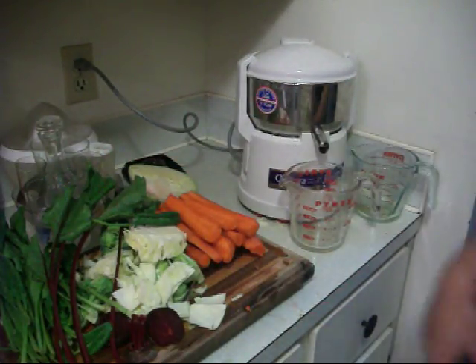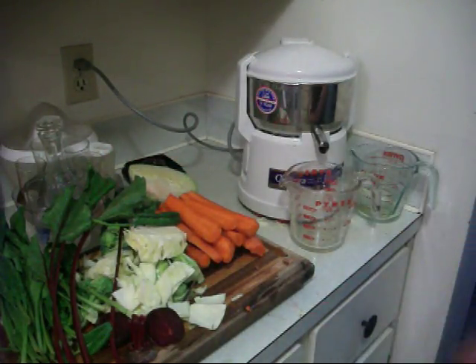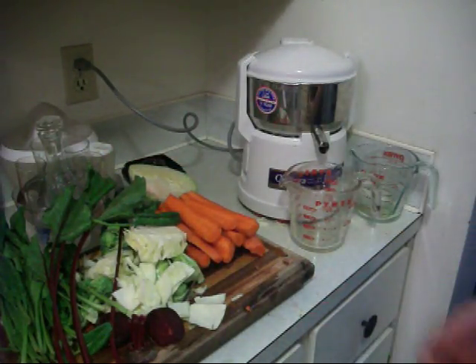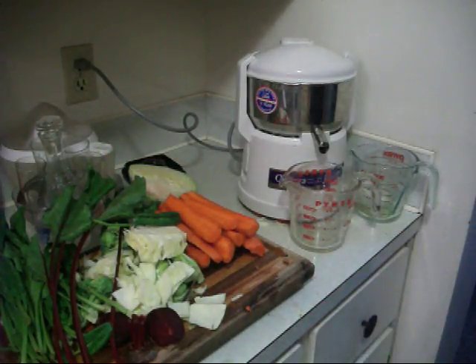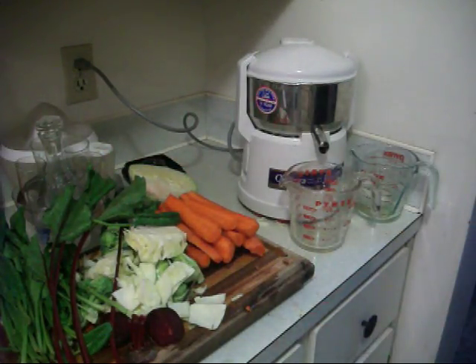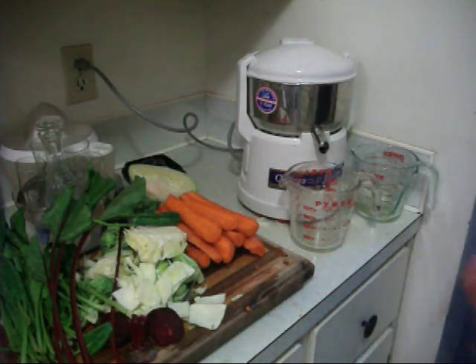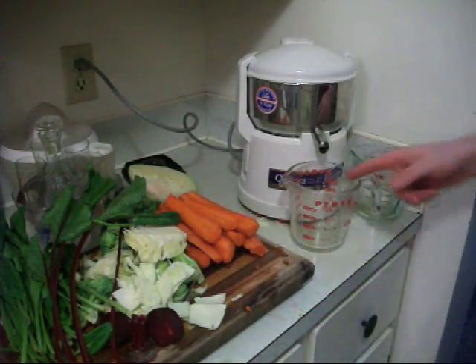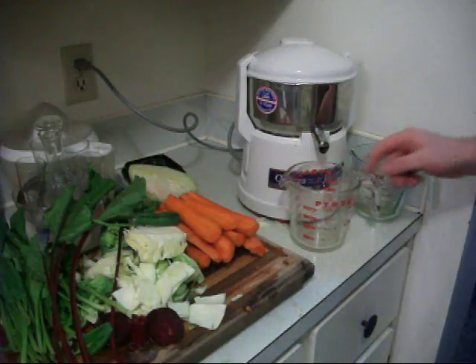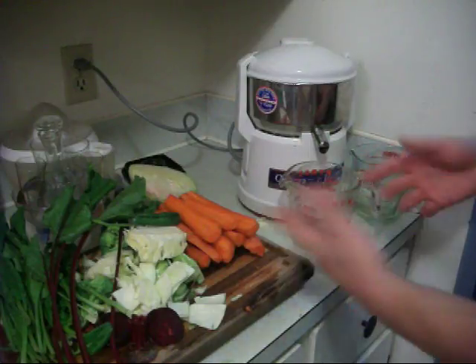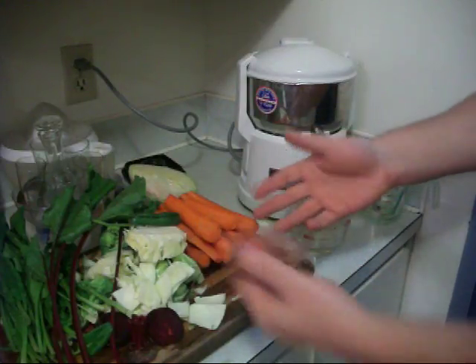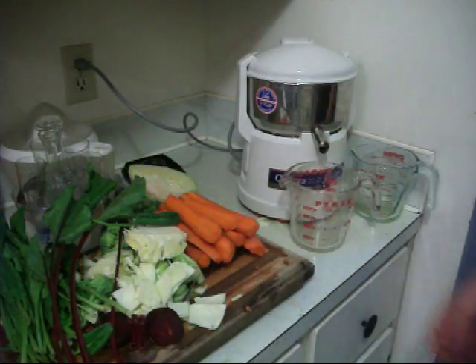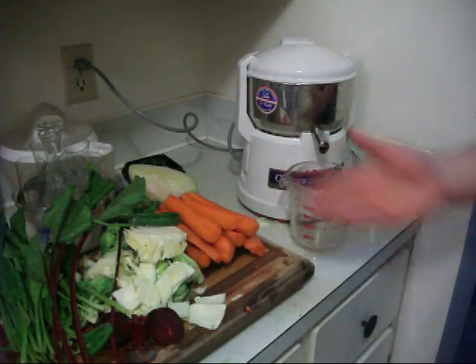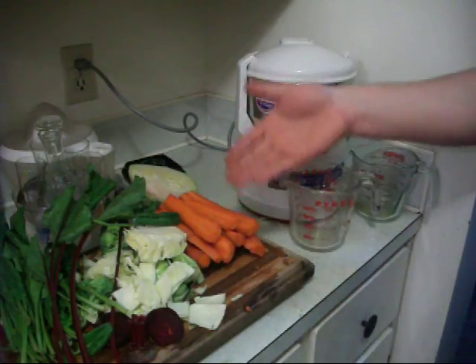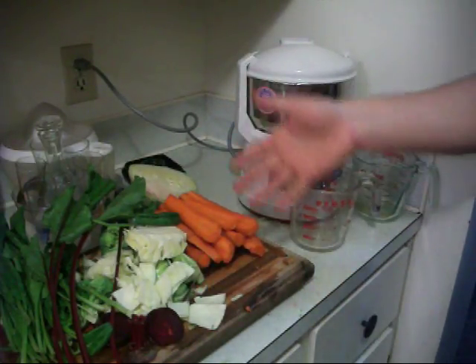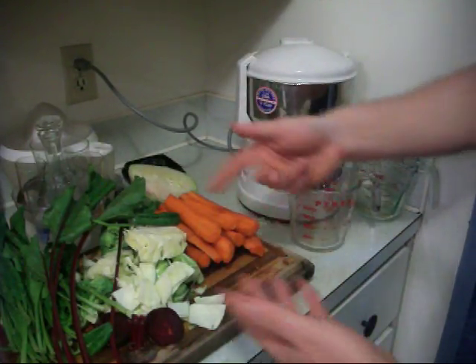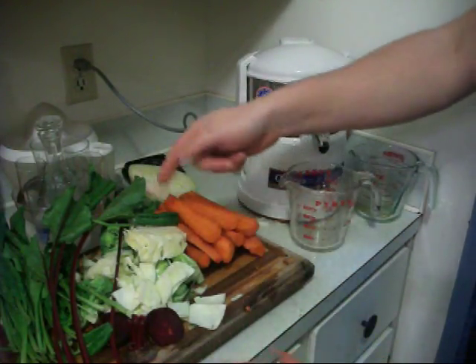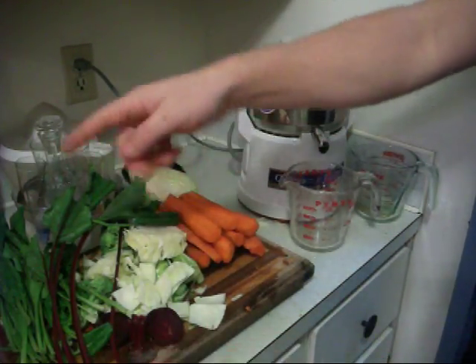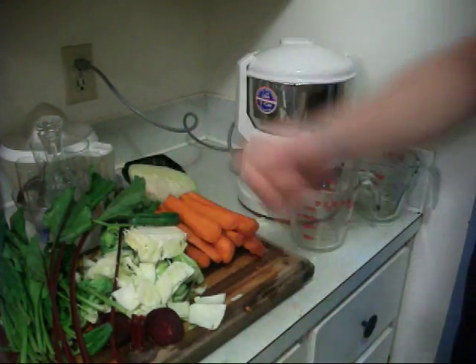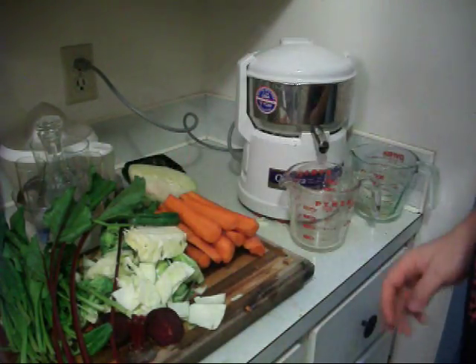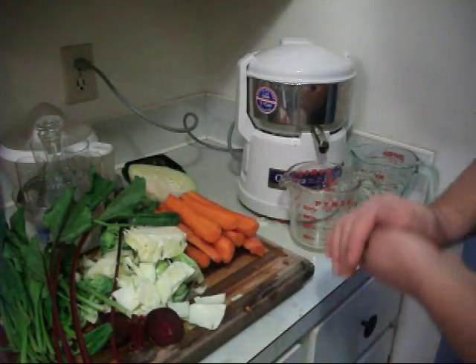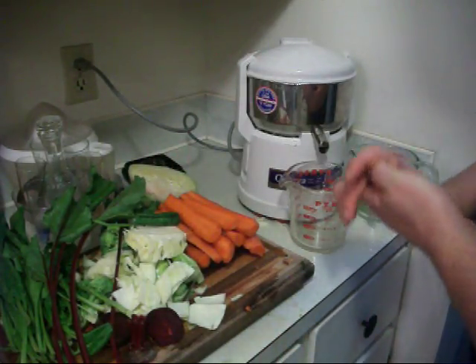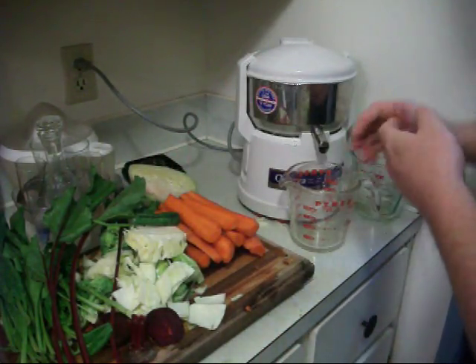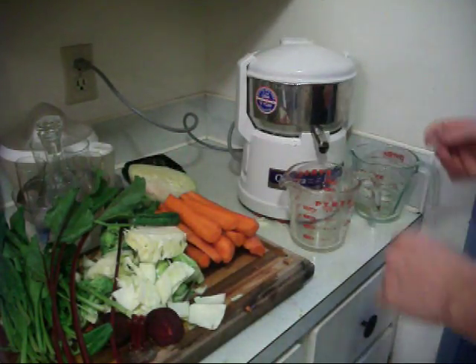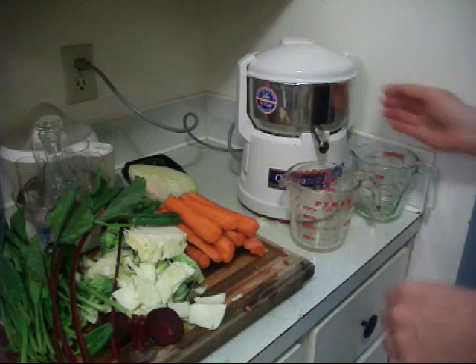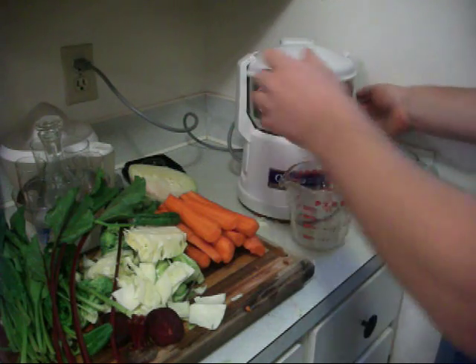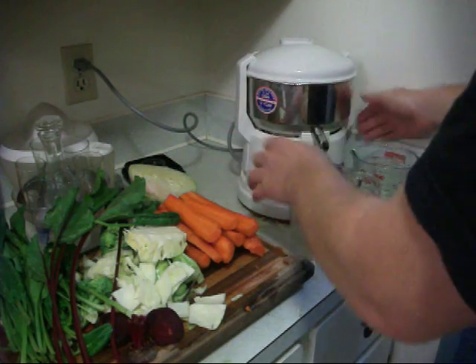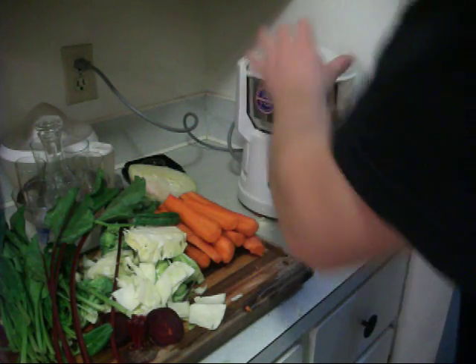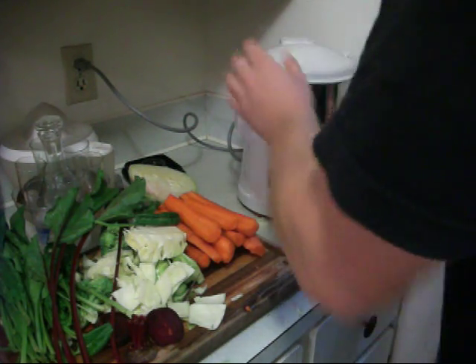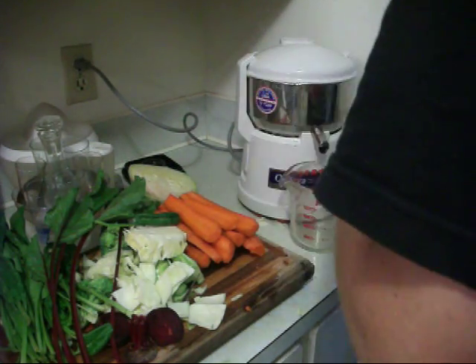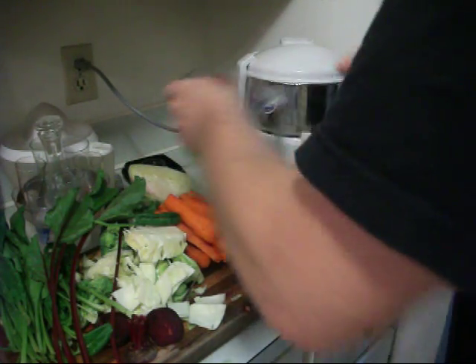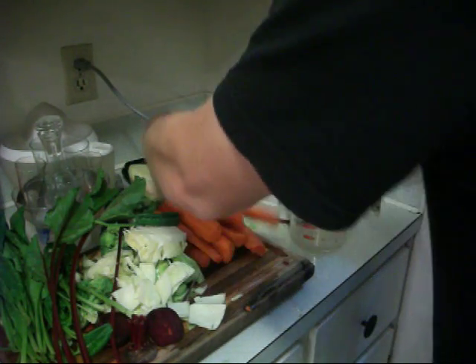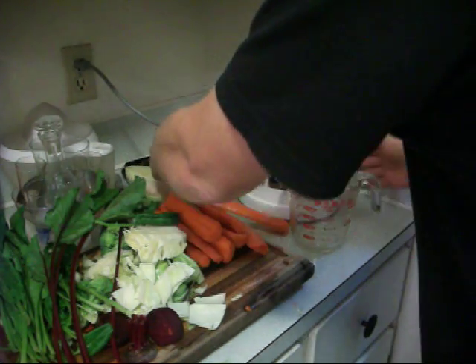So I'll juice this up and that'll be in fast motion, and then we'll show you how much that produces. That was three carrots and a little bit of each of the other ingredients — so here we go, let's start up the engine.